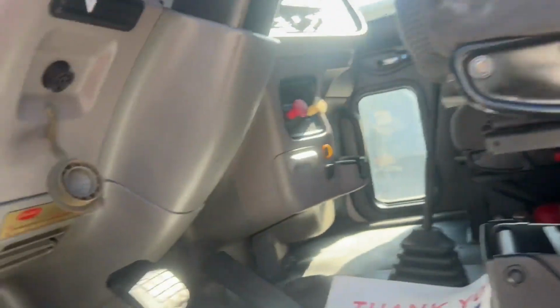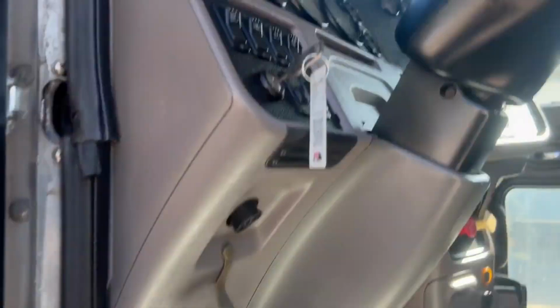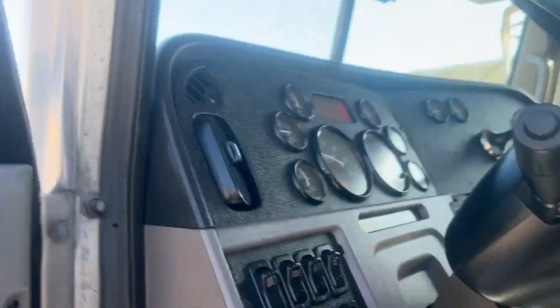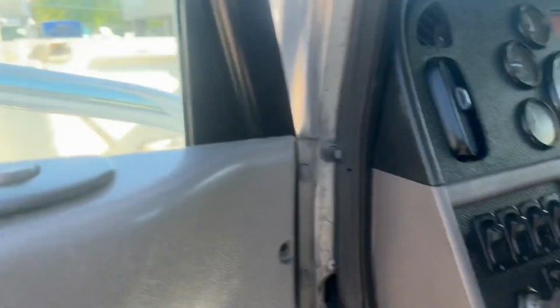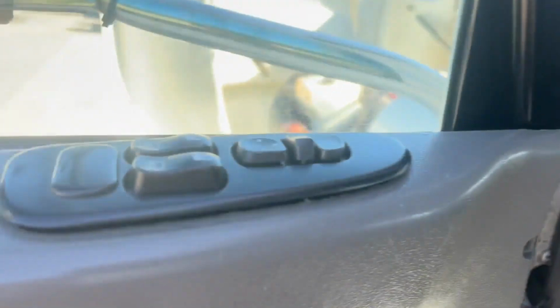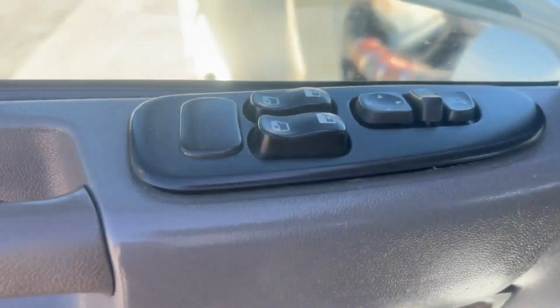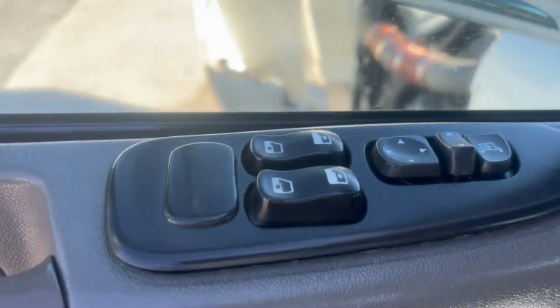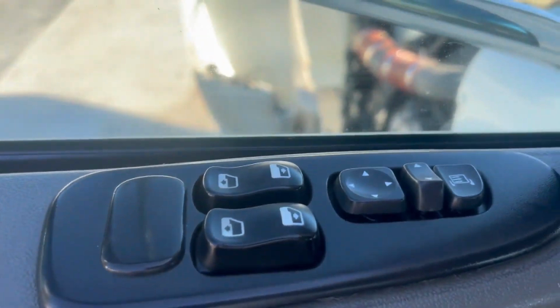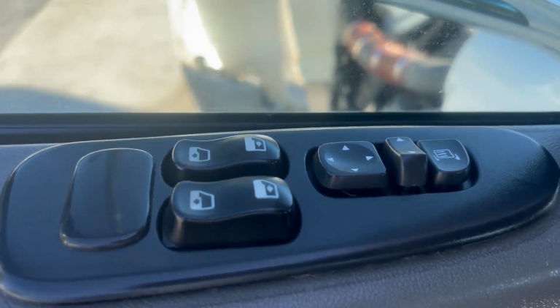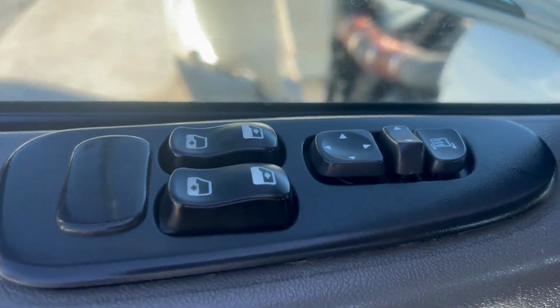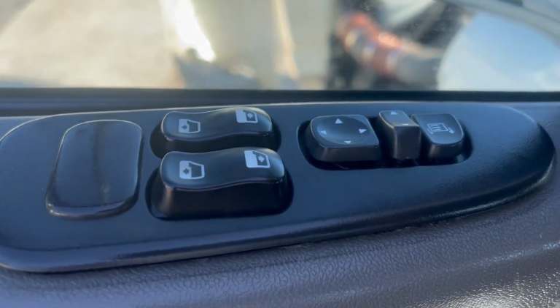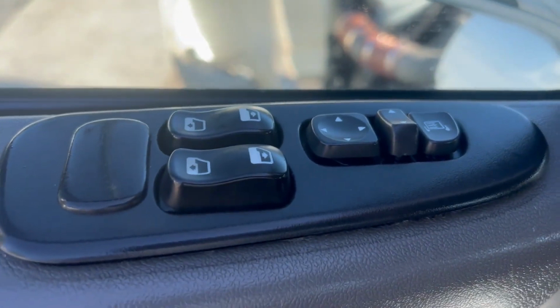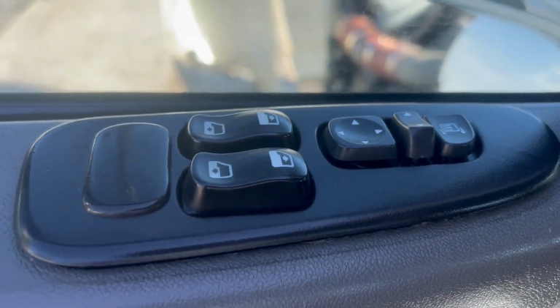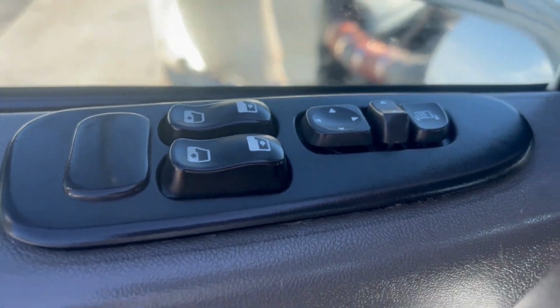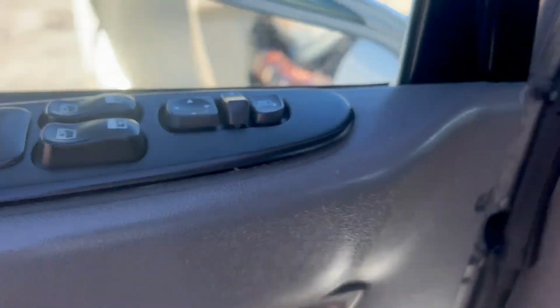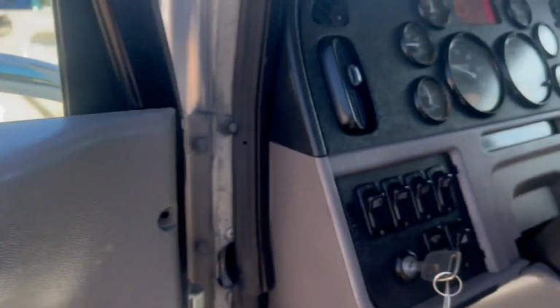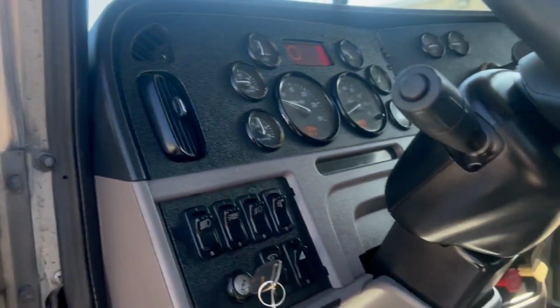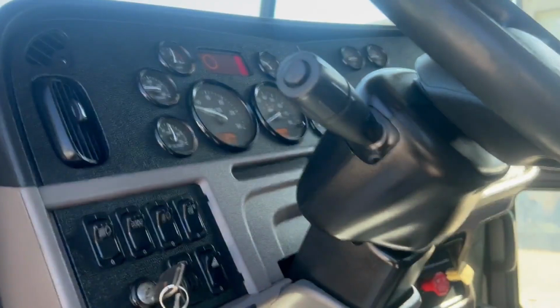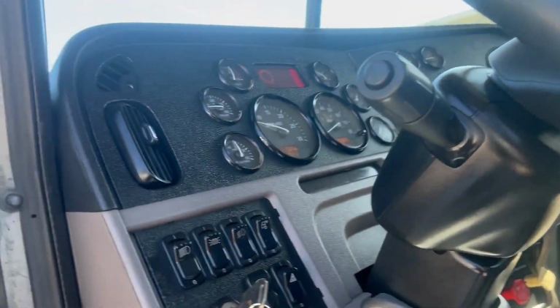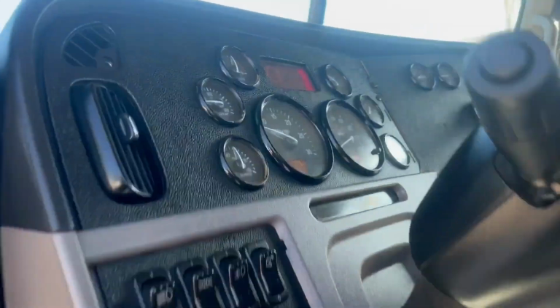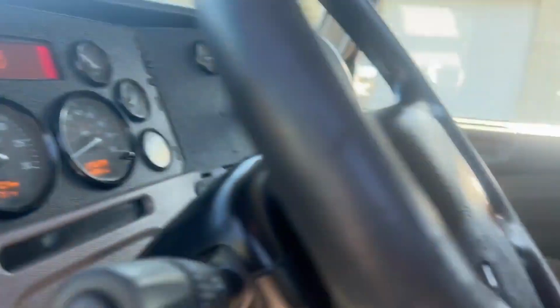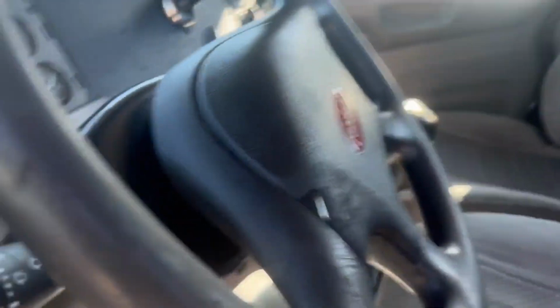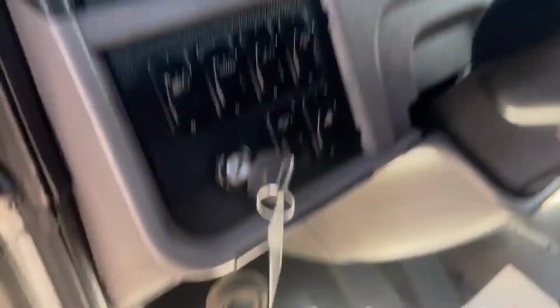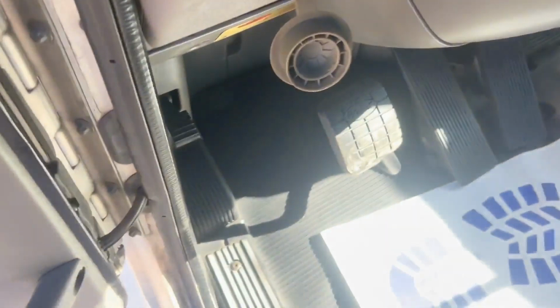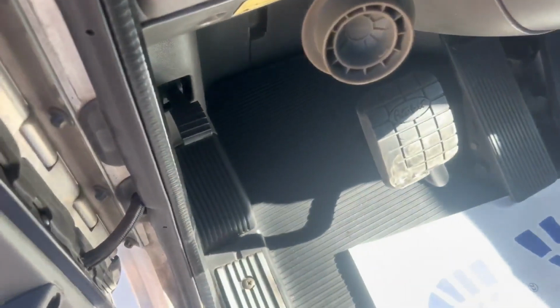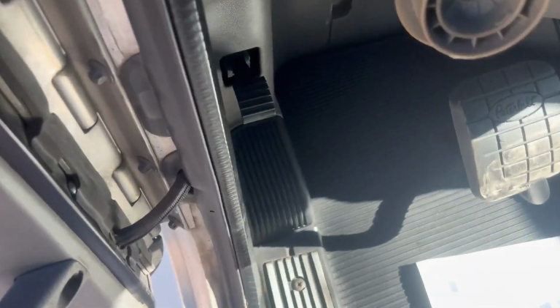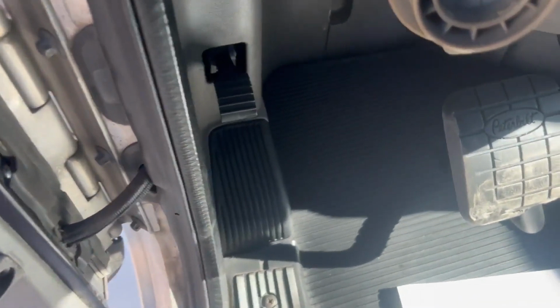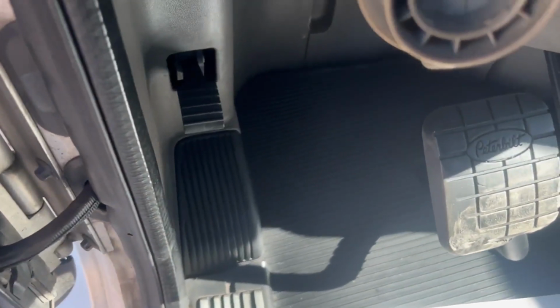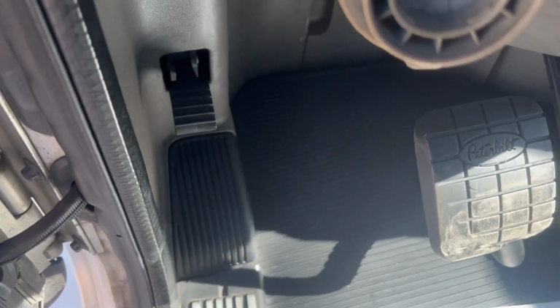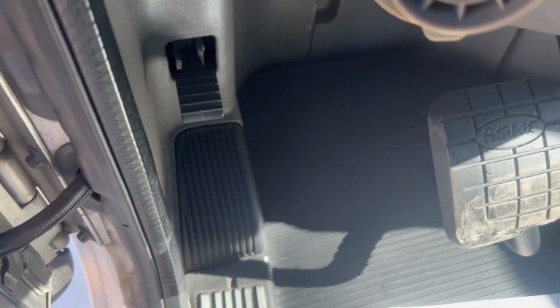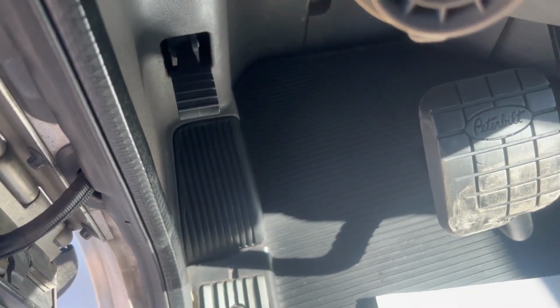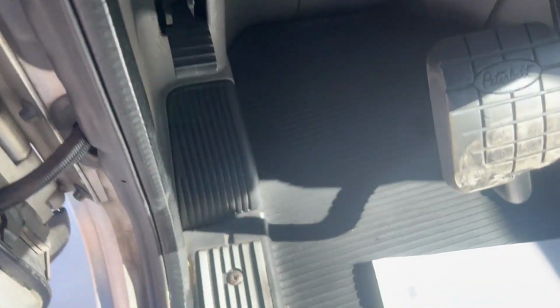You have power mirrors as well as windows. Your tilt-telescope is down here to the left of the clutch.